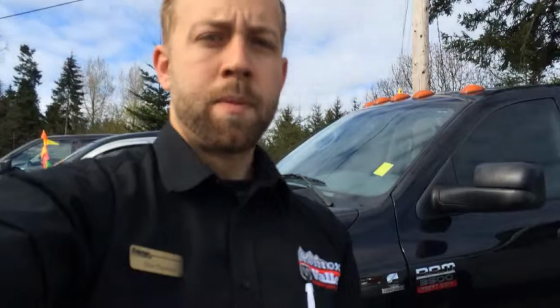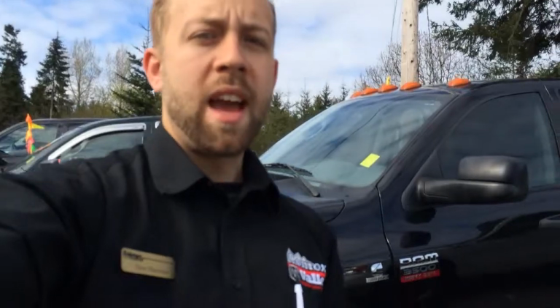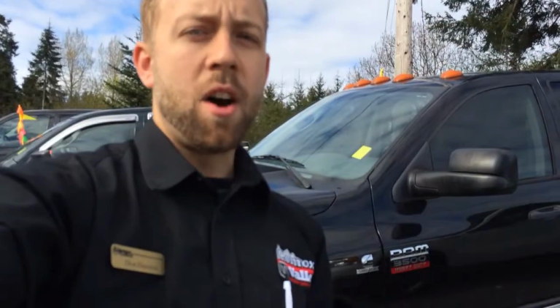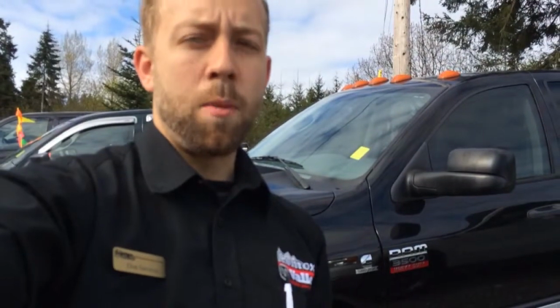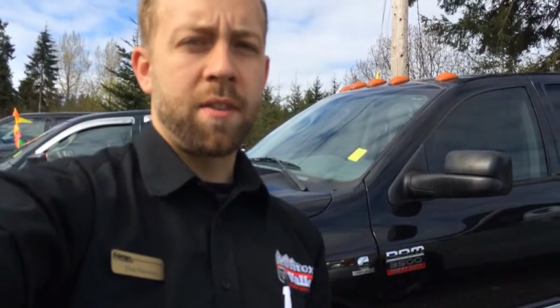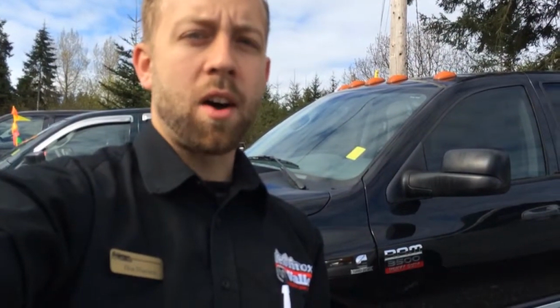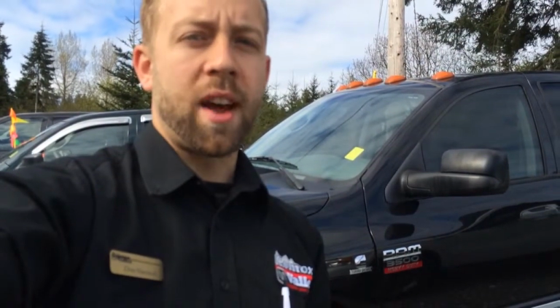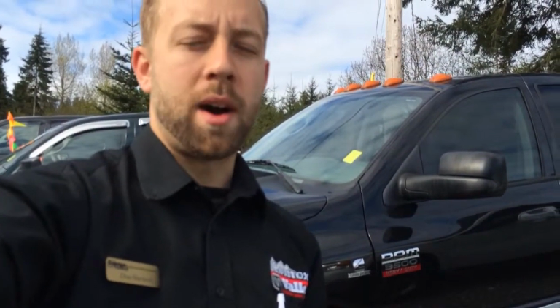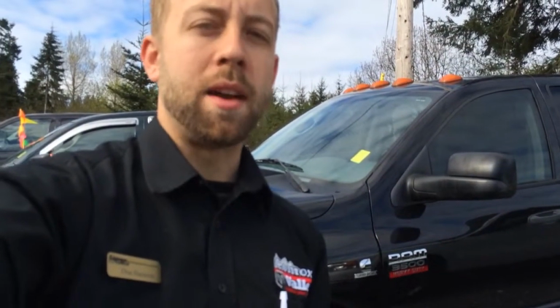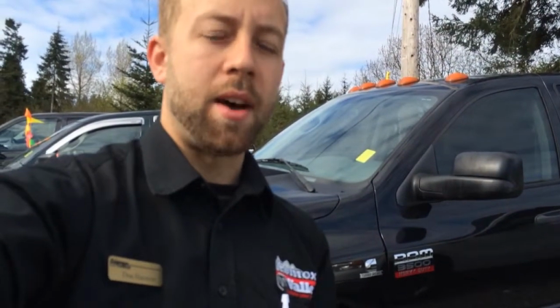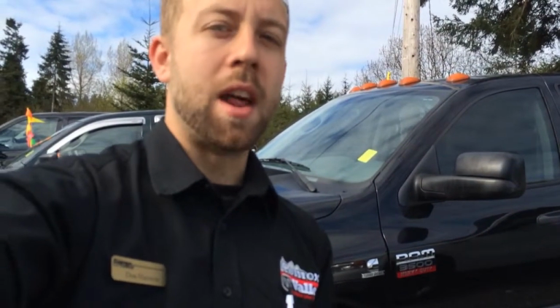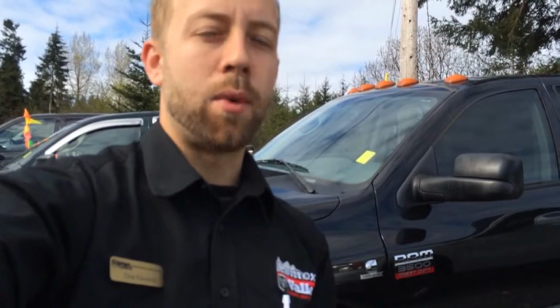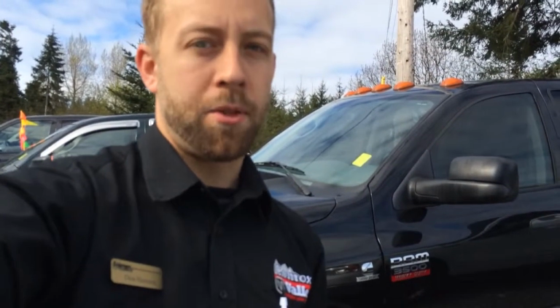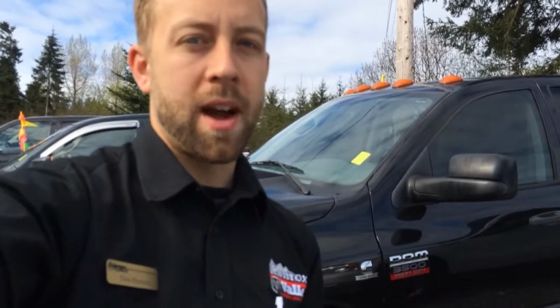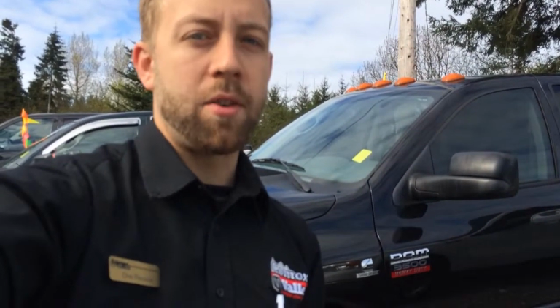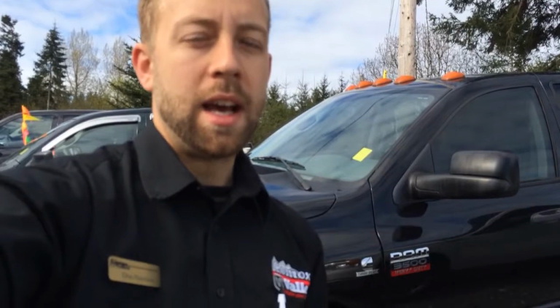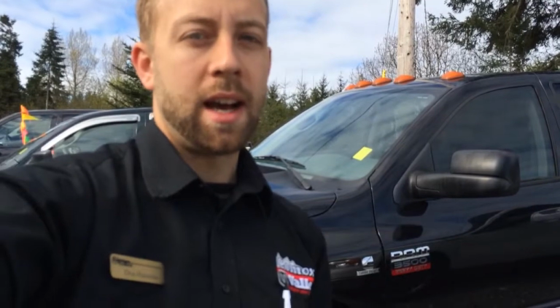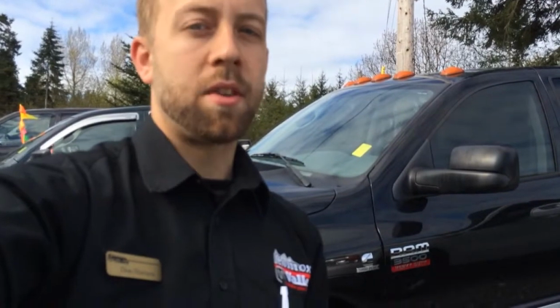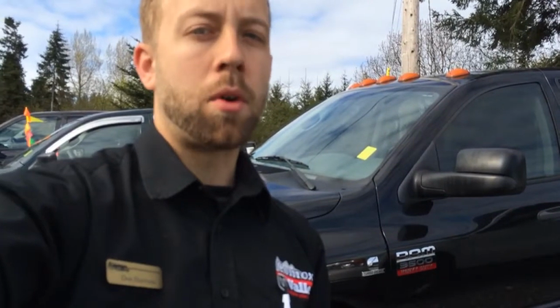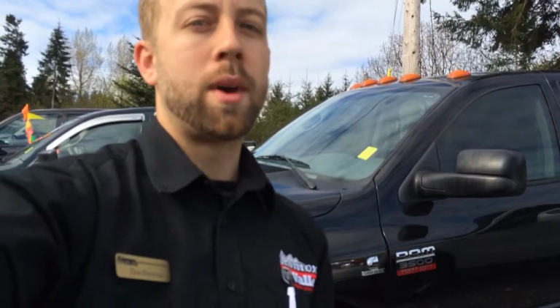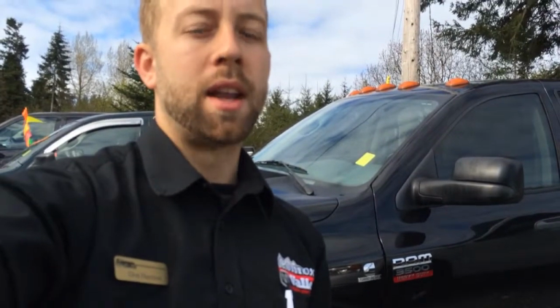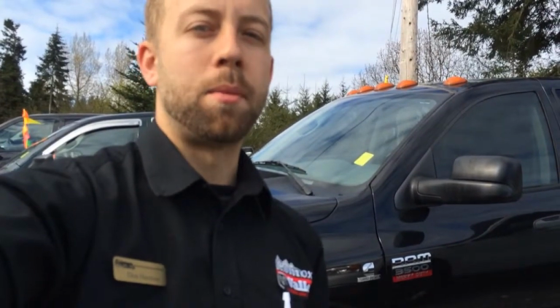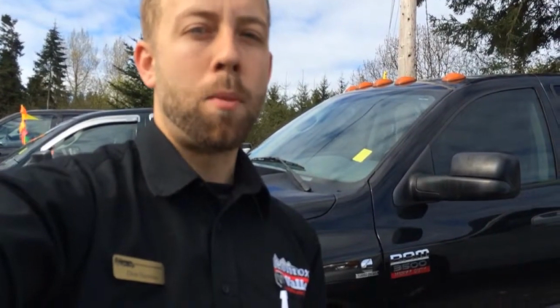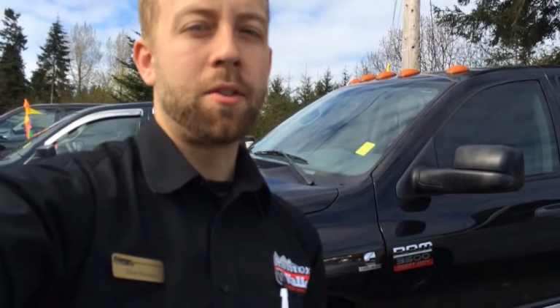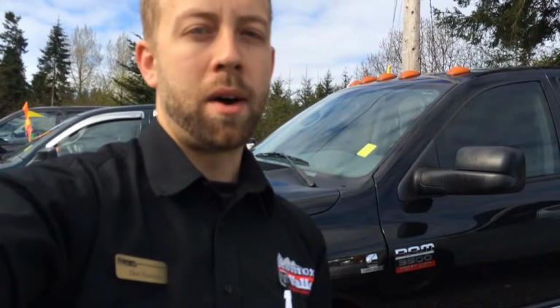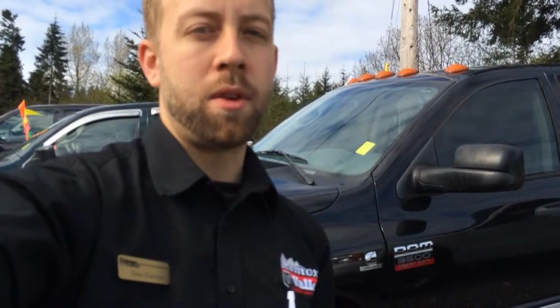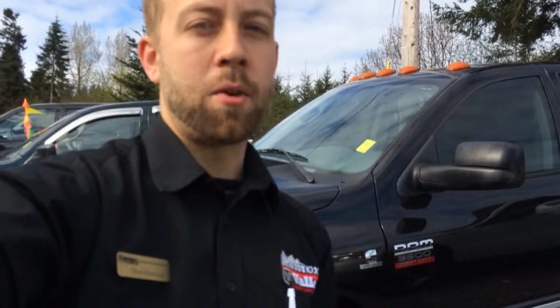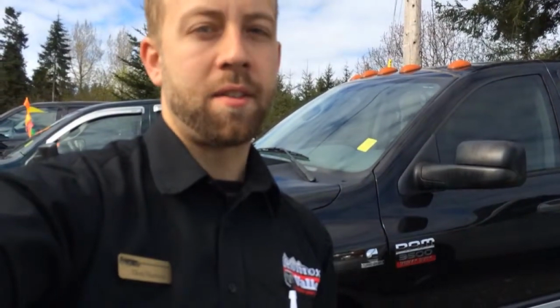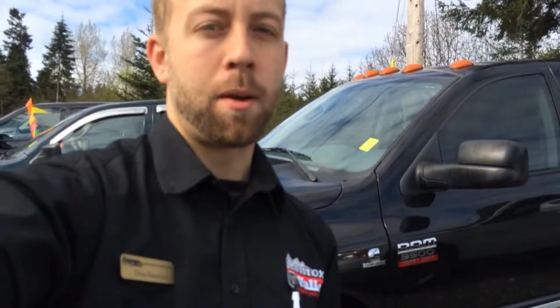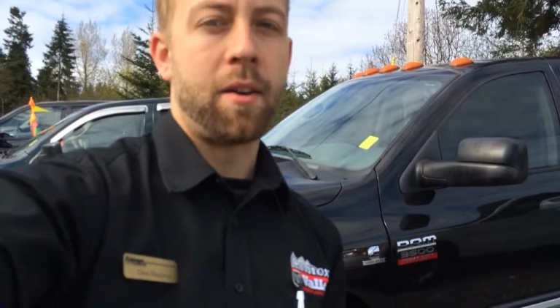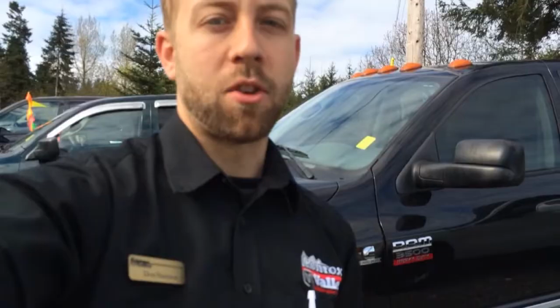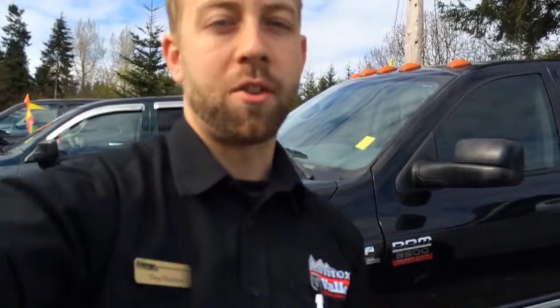Hey, it's Don at Comox Valley Dodge. I have behind me a 2009 Ram 3500. It is a dual rear wheel and it's got some low miles. I wanted to shoot a video so you can see it a little better than just pictures.